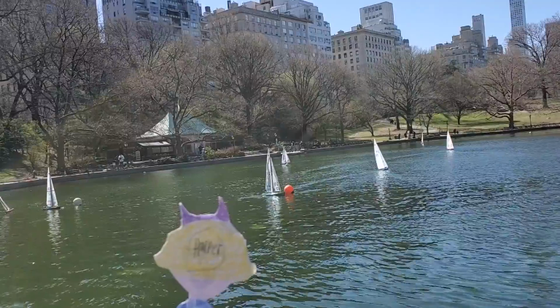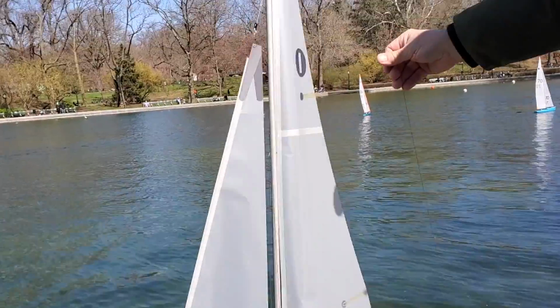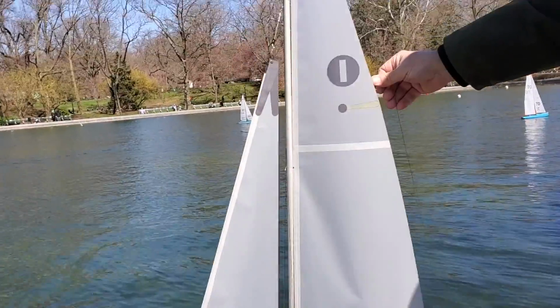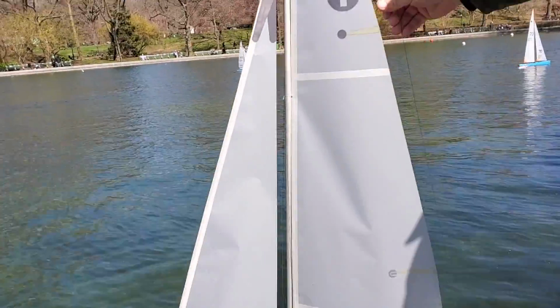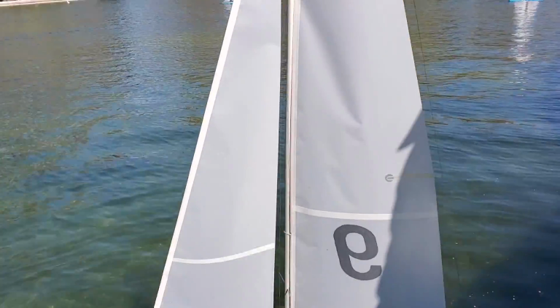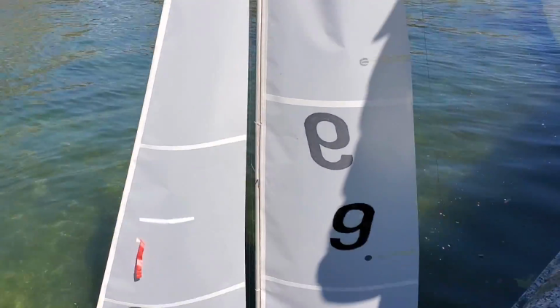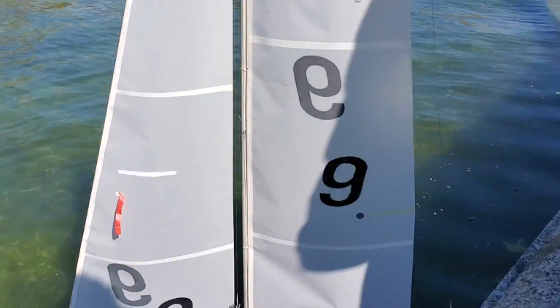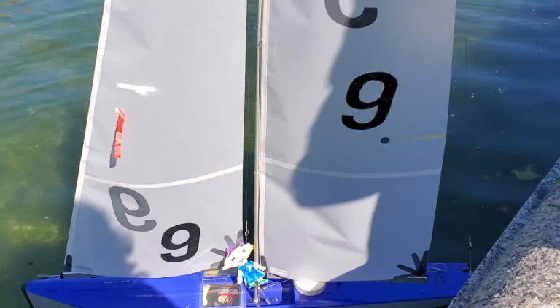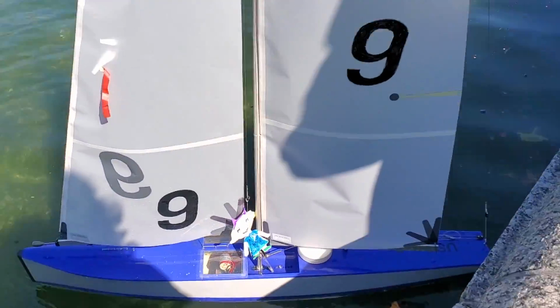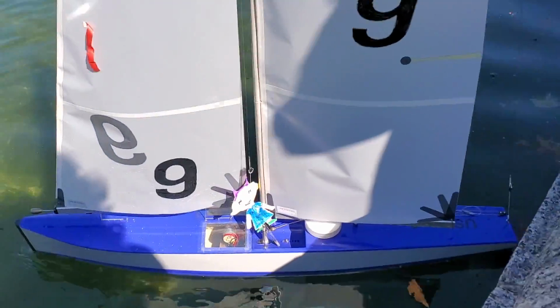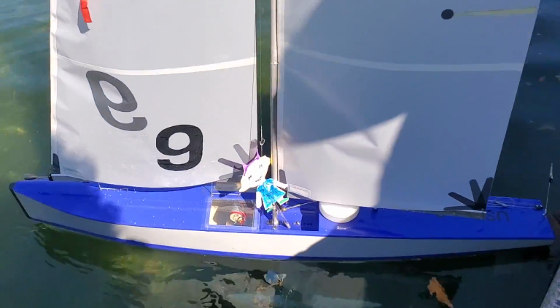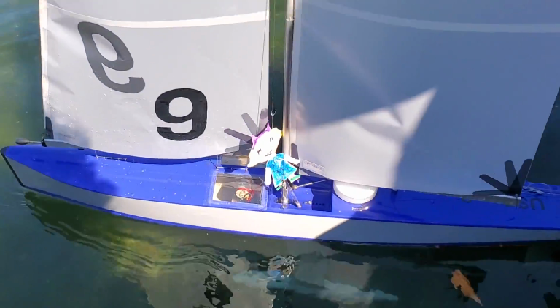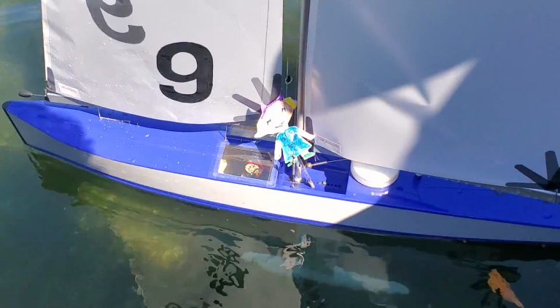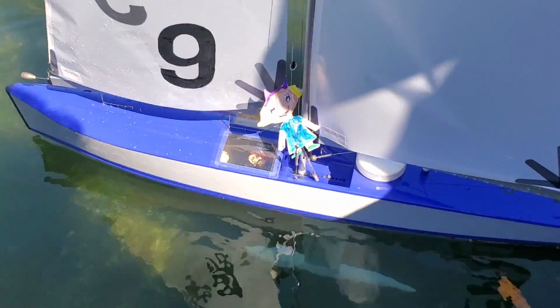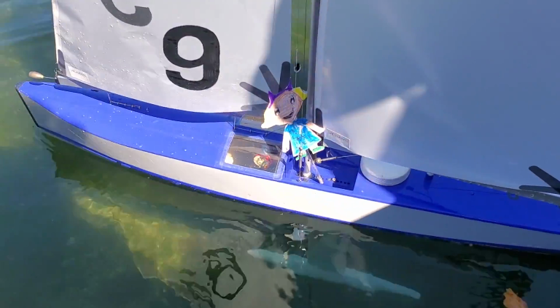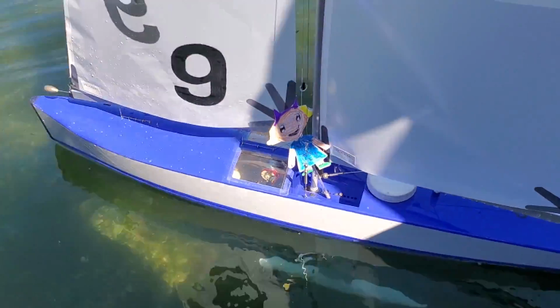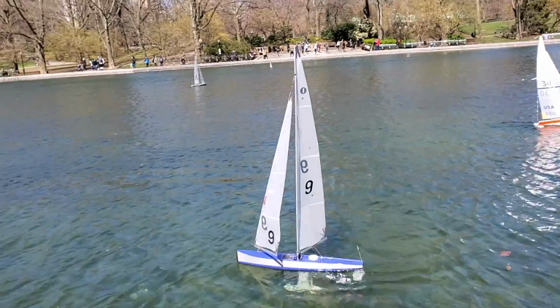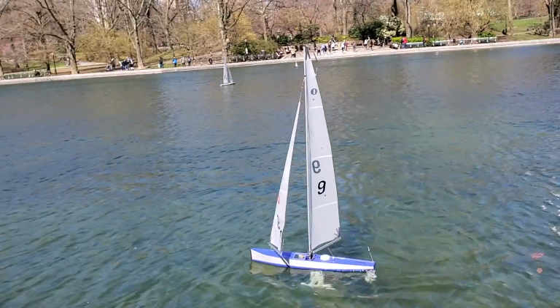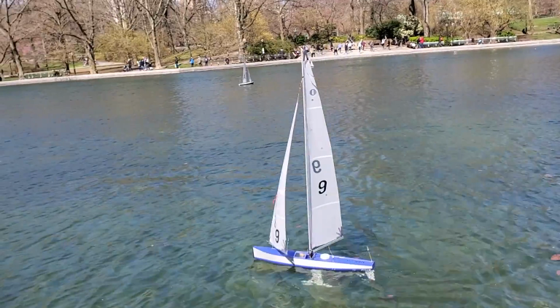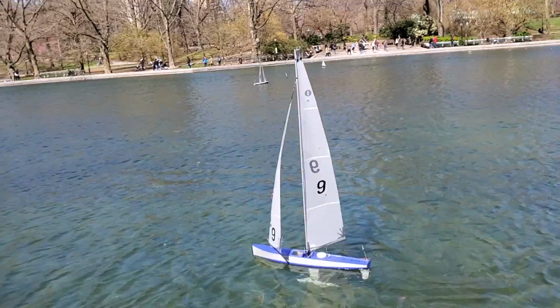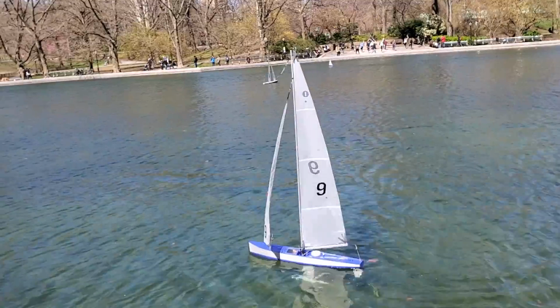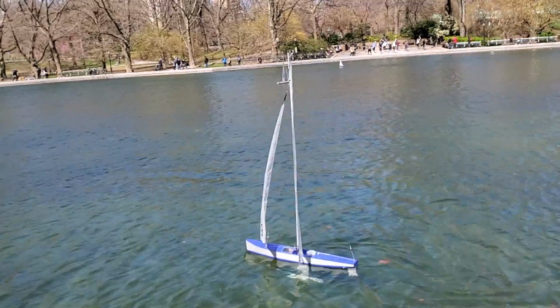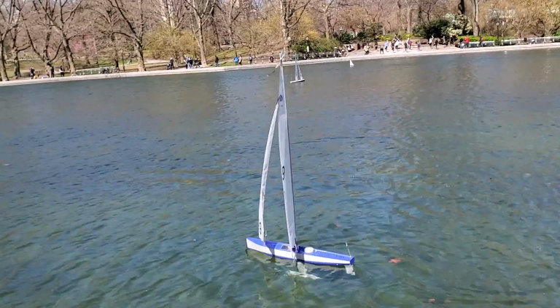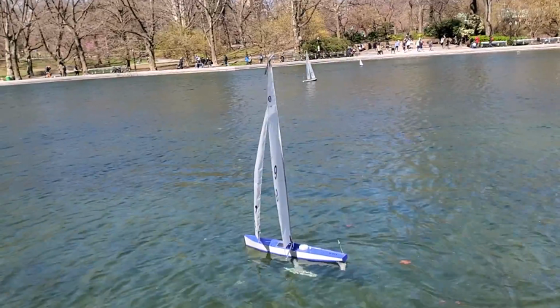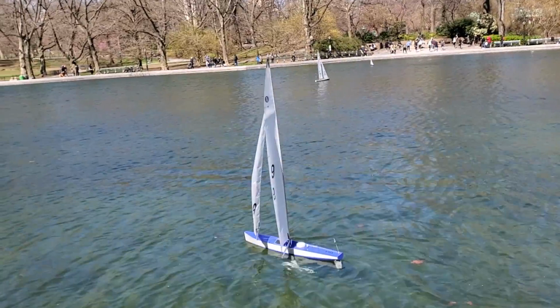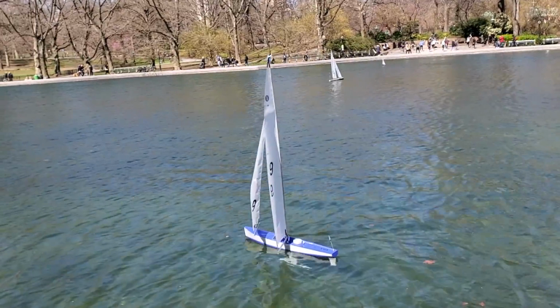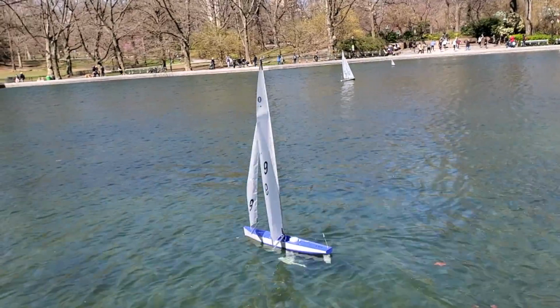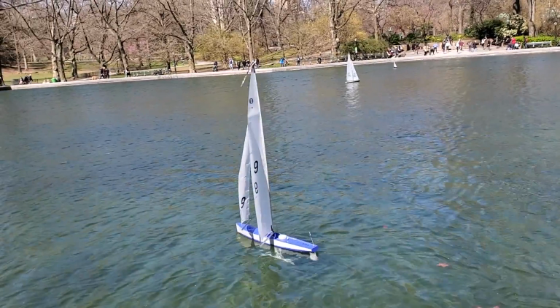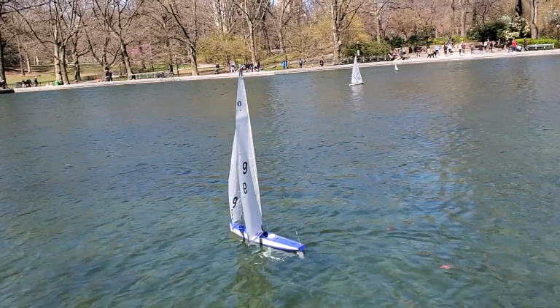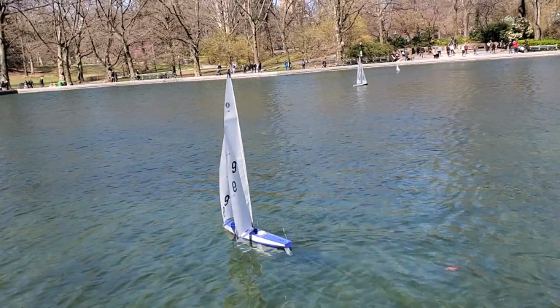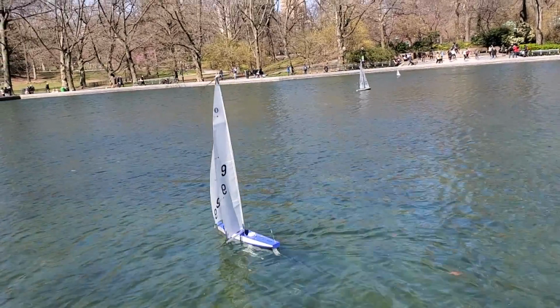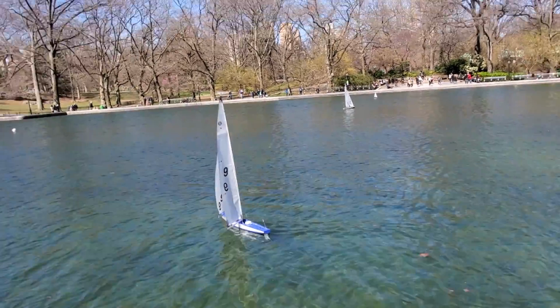A very nice man let me ride on his boat. Look at me go!